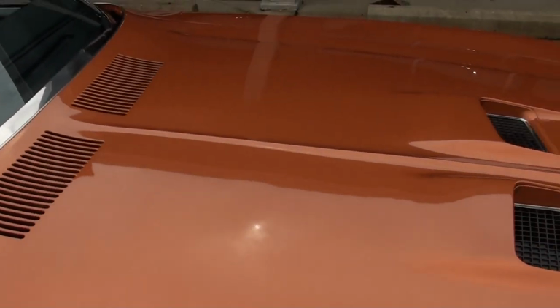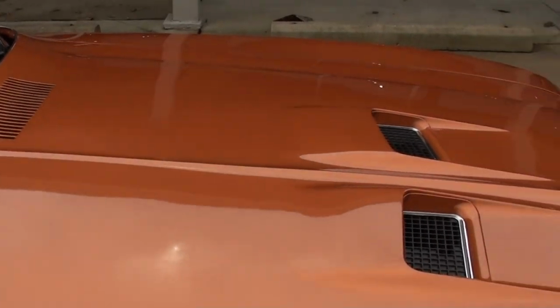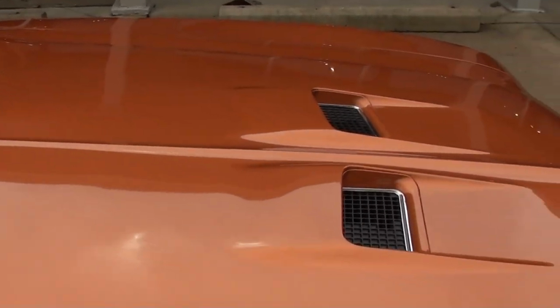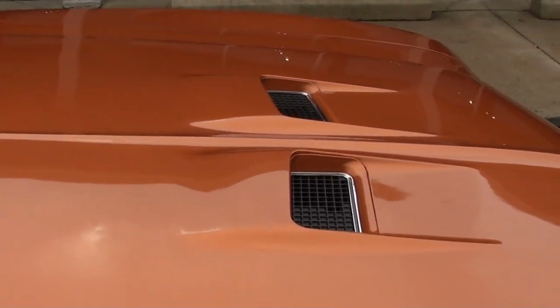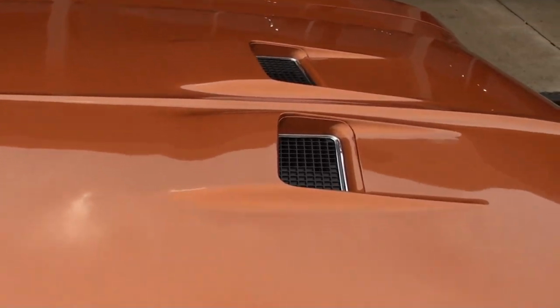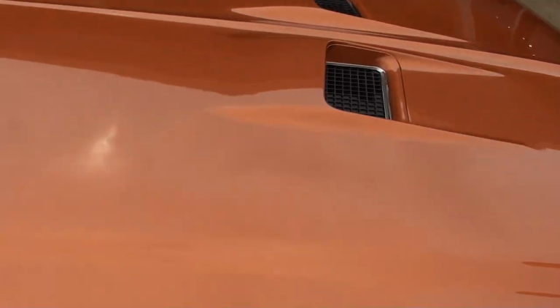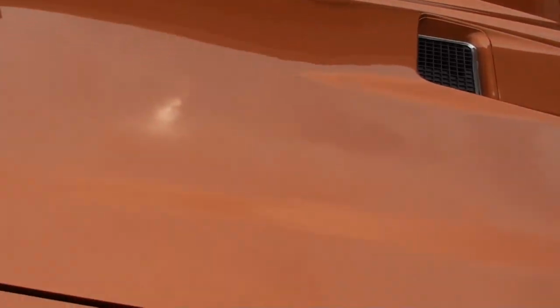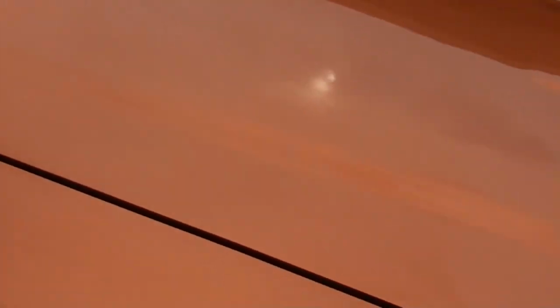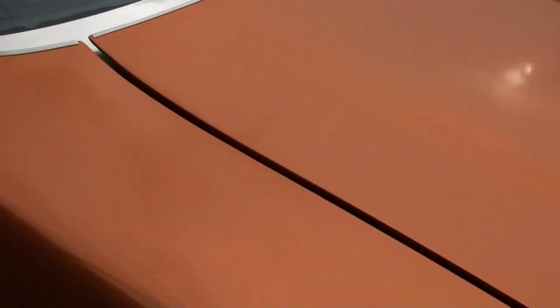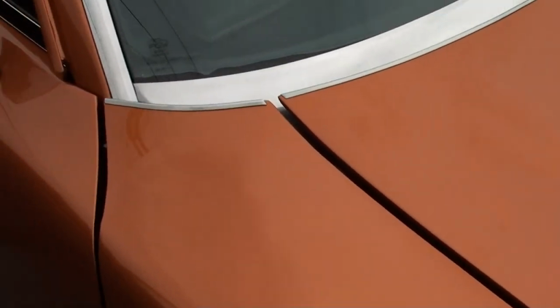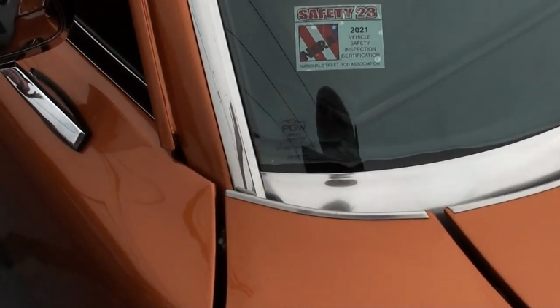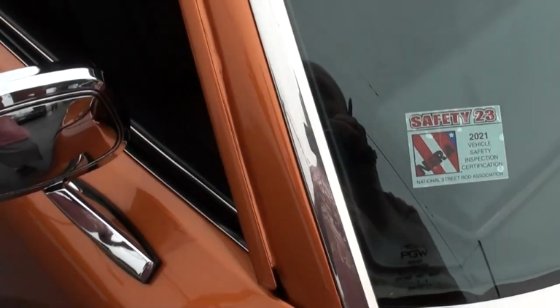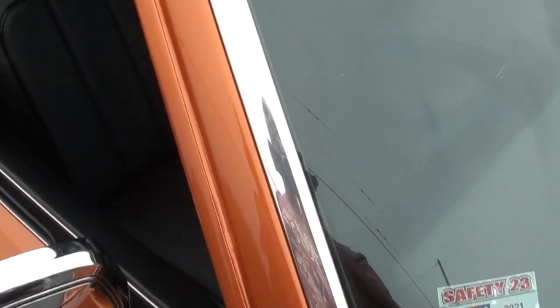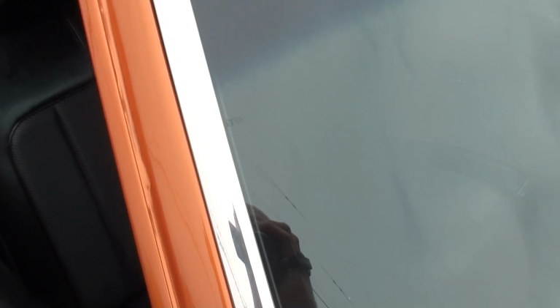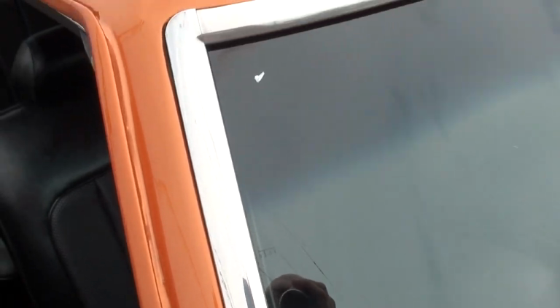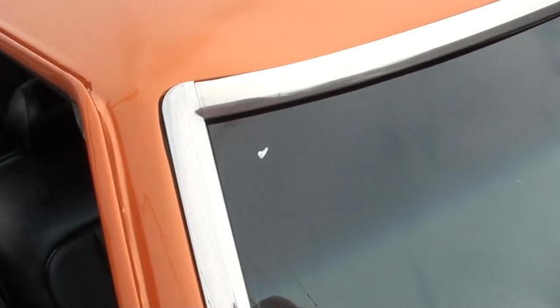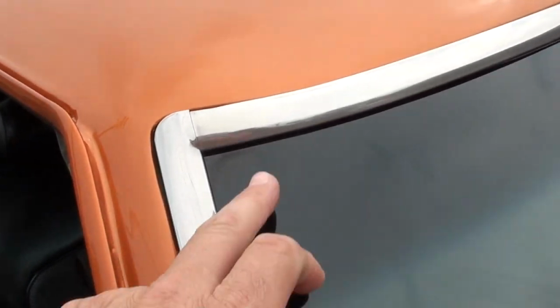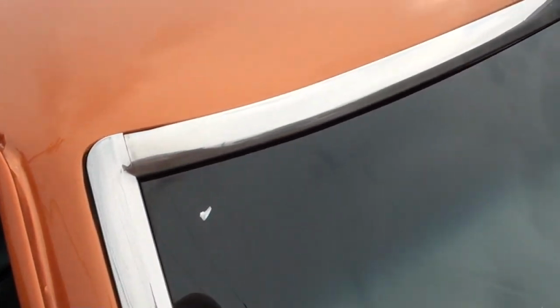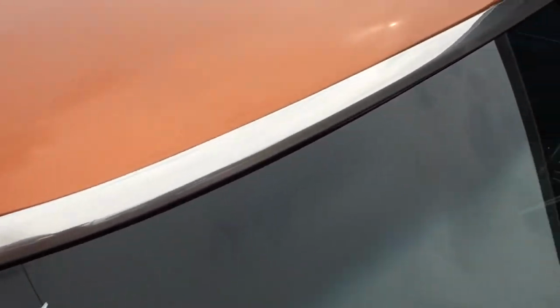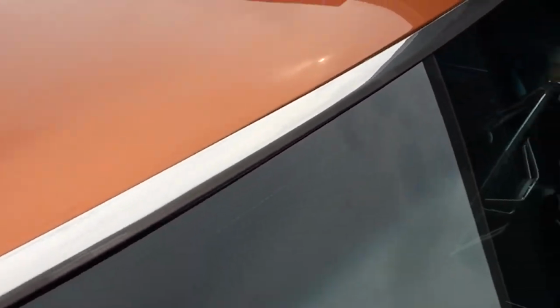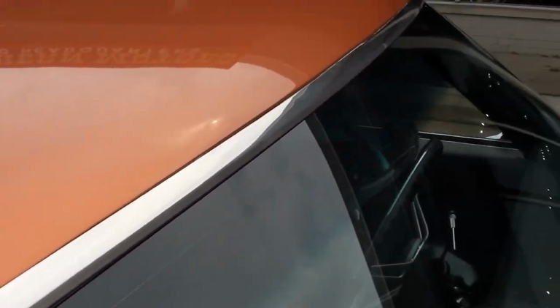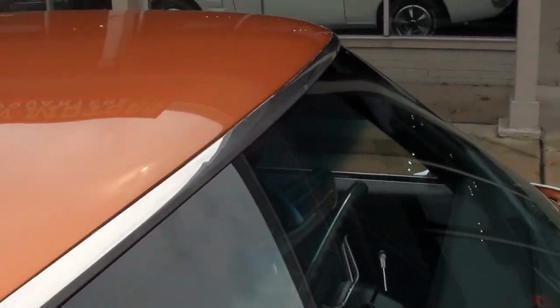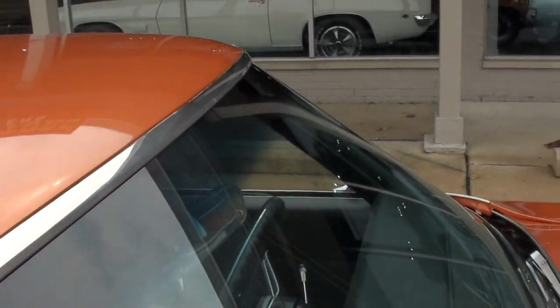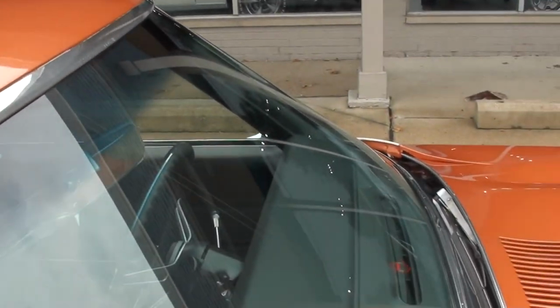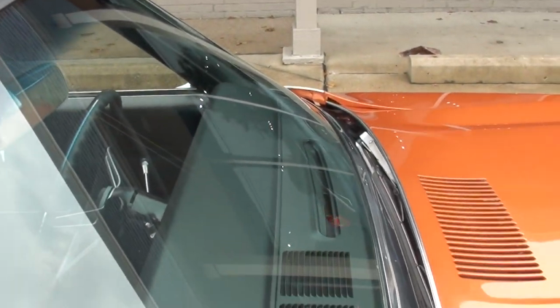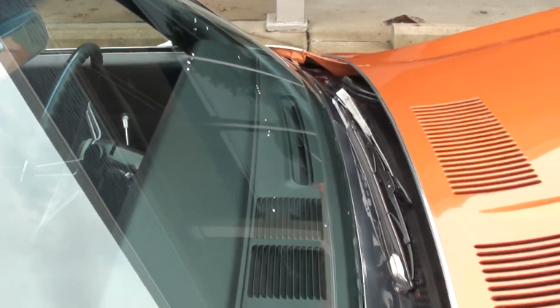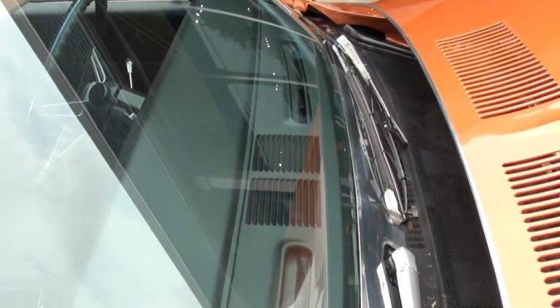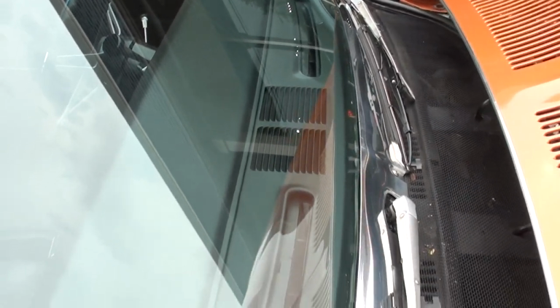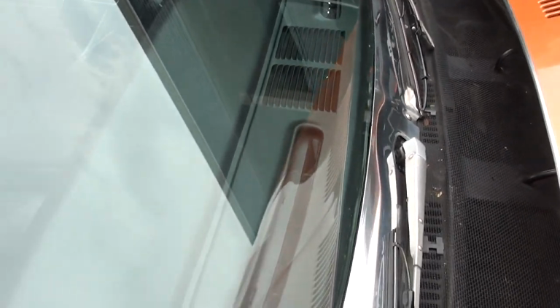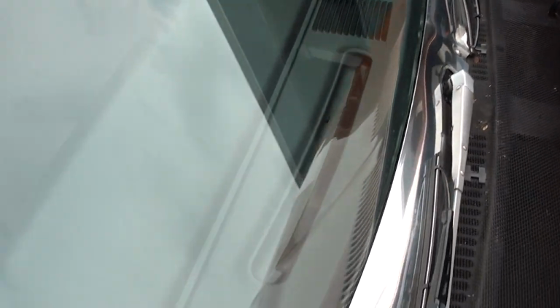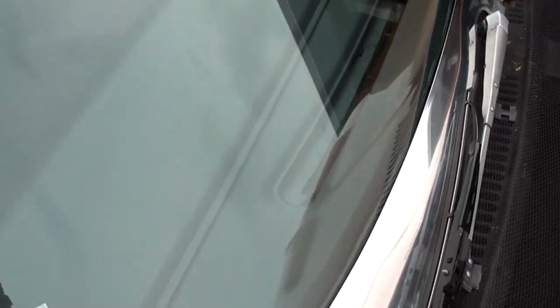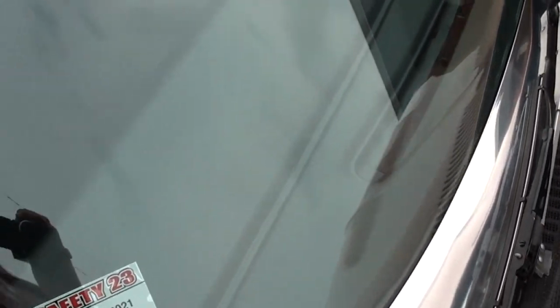Just gorgeous paint. This thing in the sunshine looks like it's on fire, guys. Dash is nice.